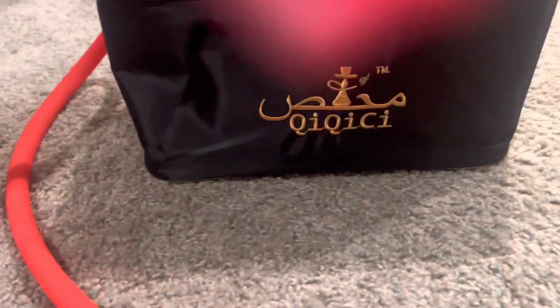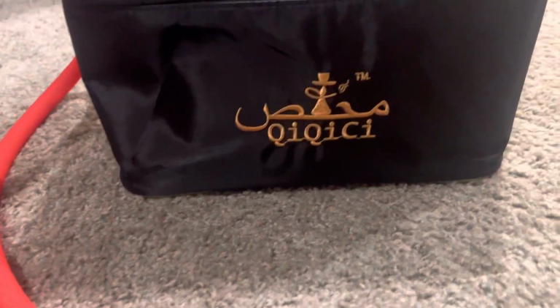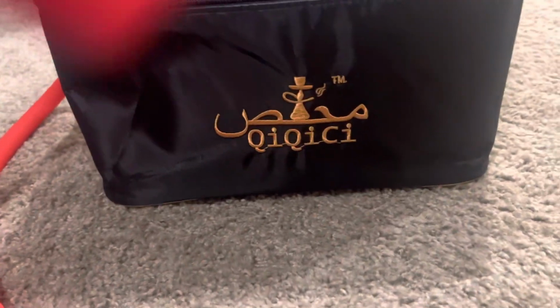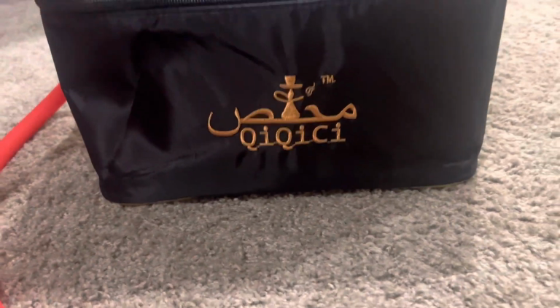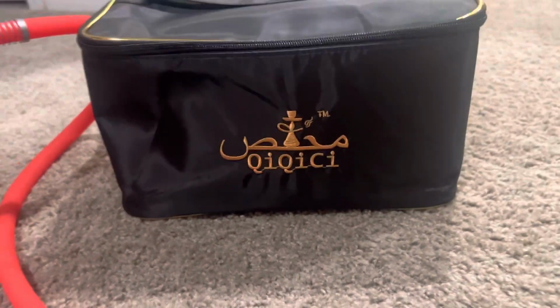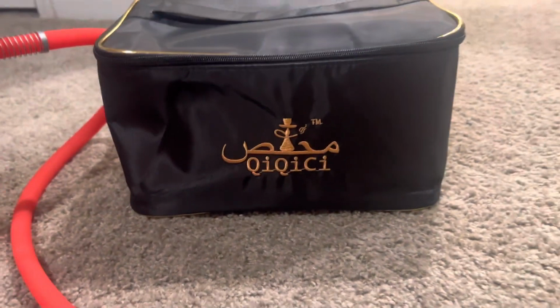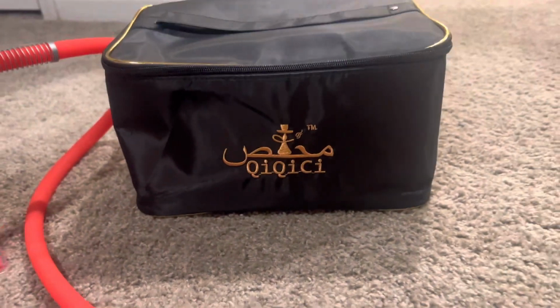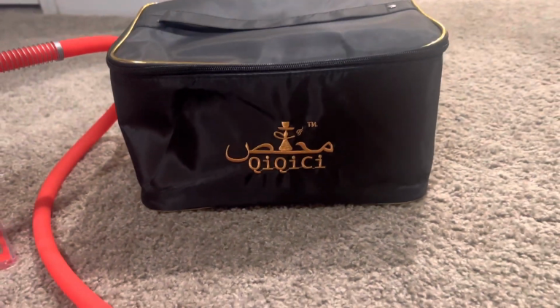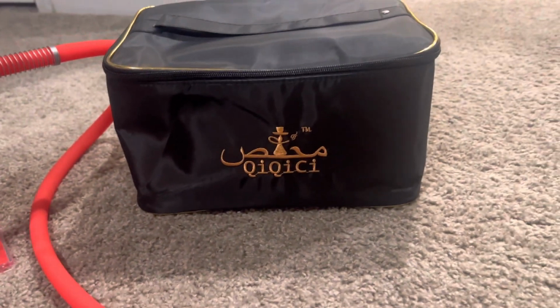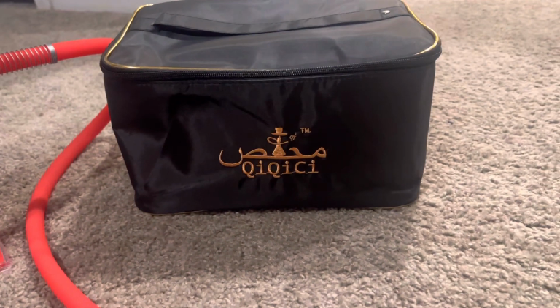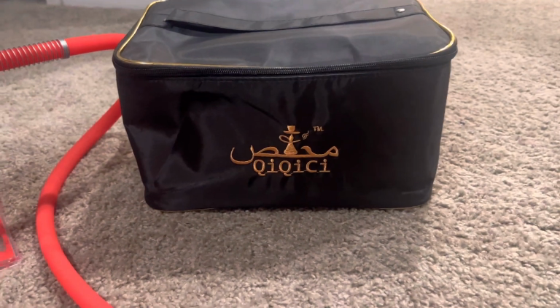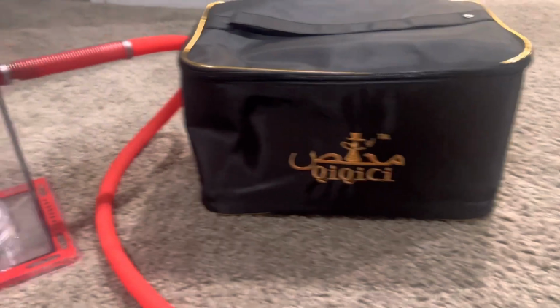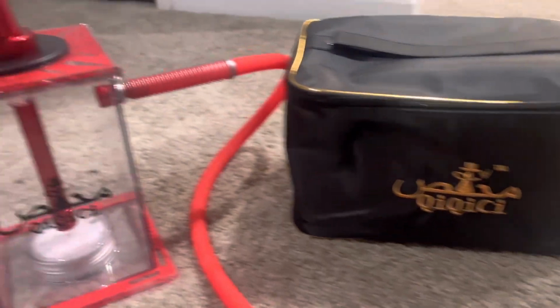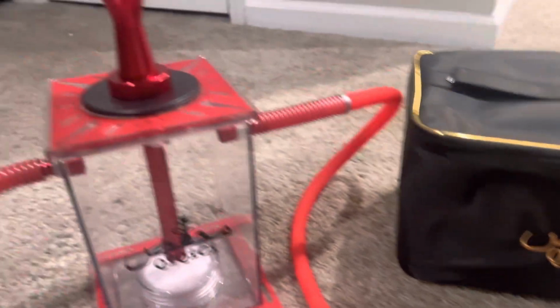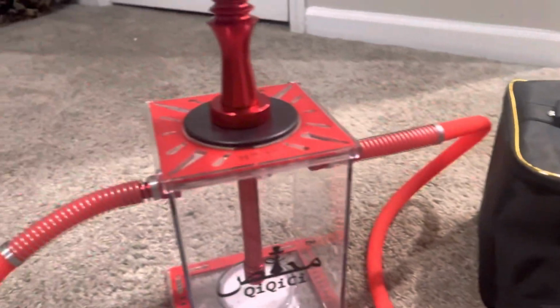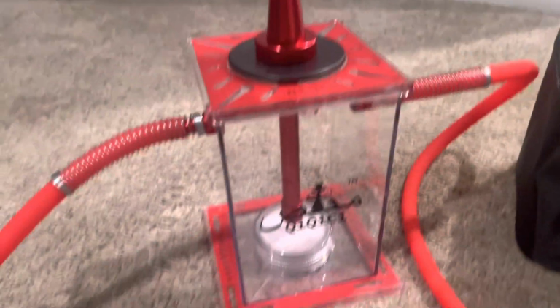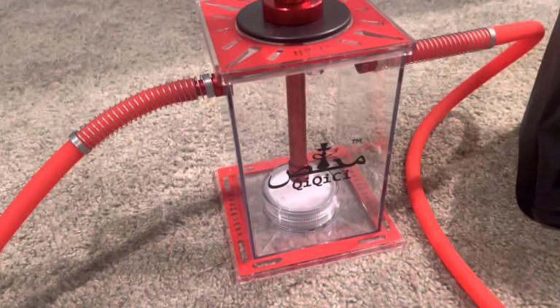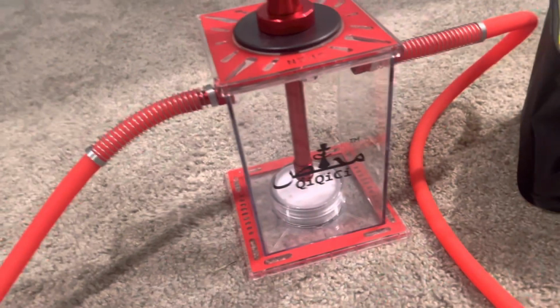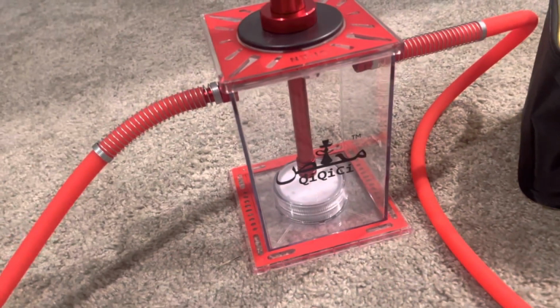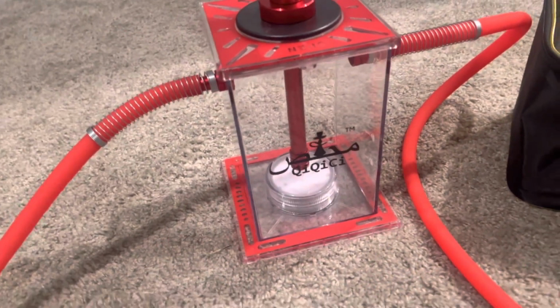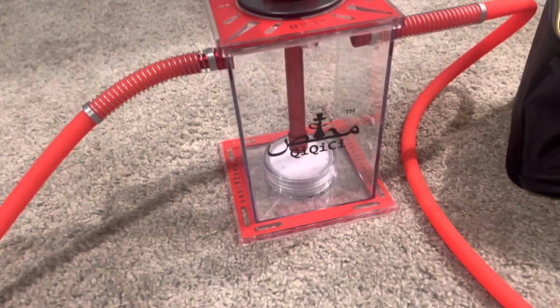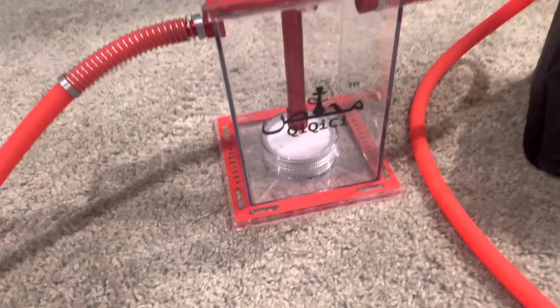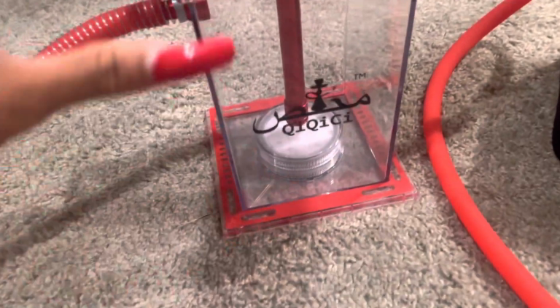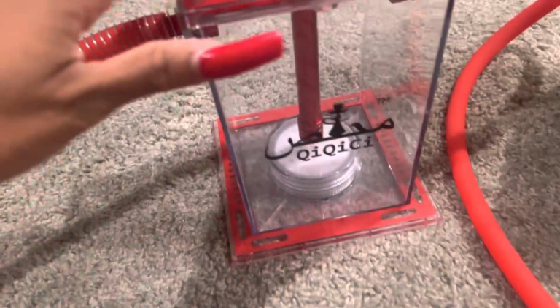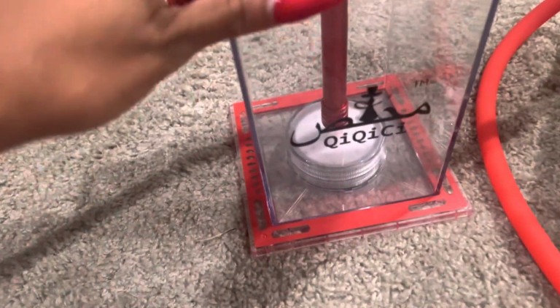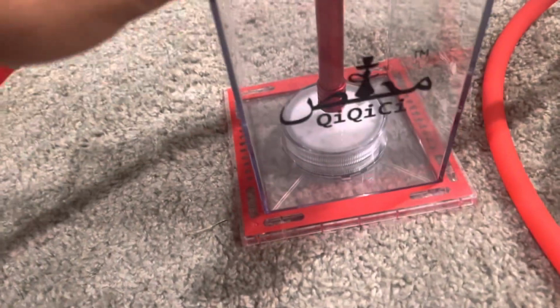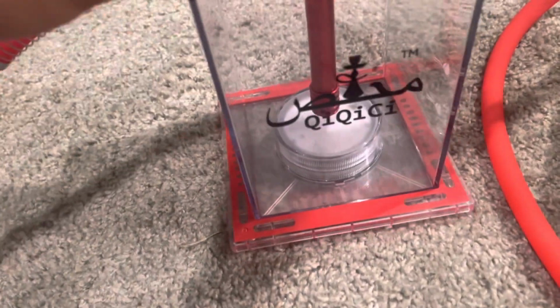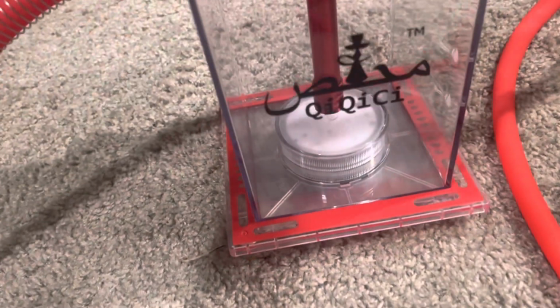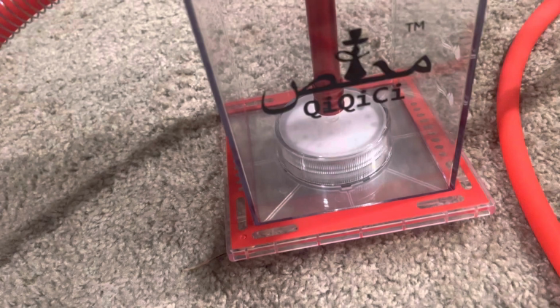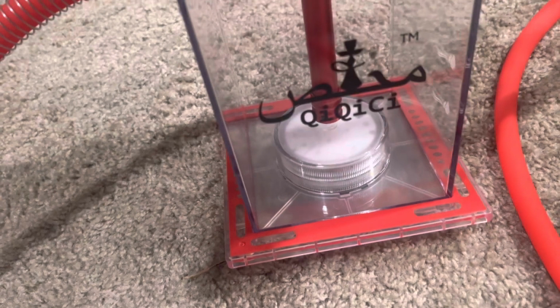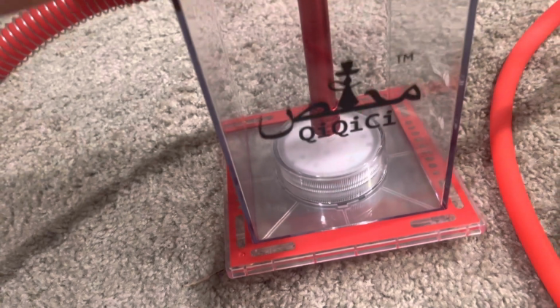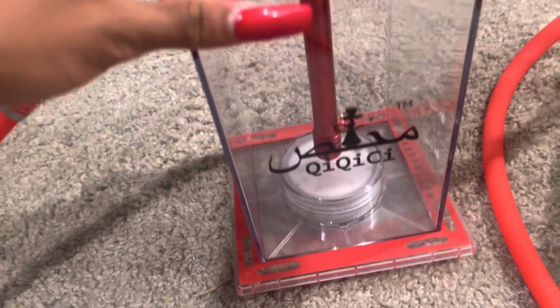This red one comes with a case — look how pretty that is. It's red, like my nails!